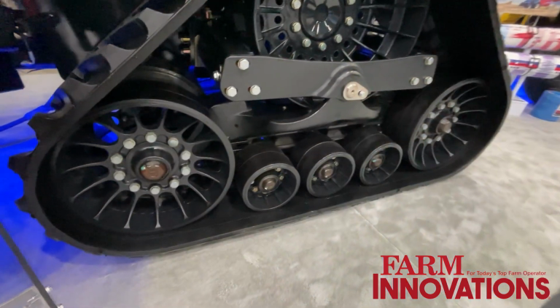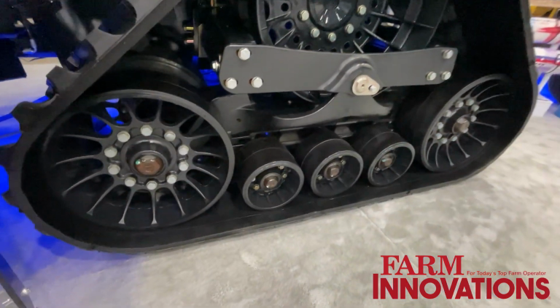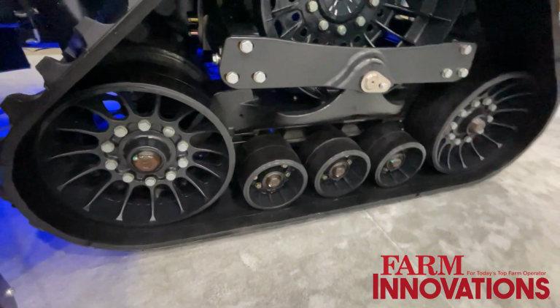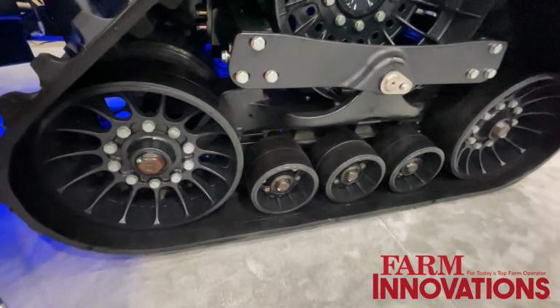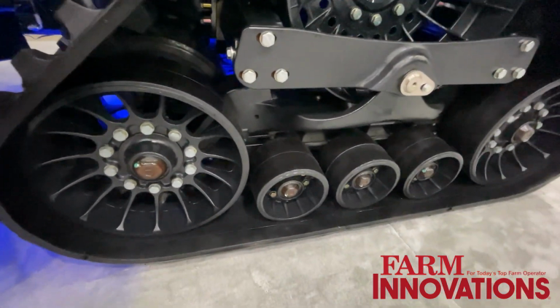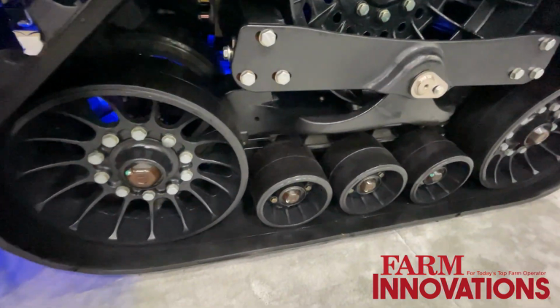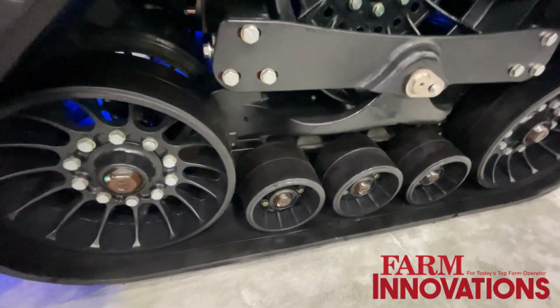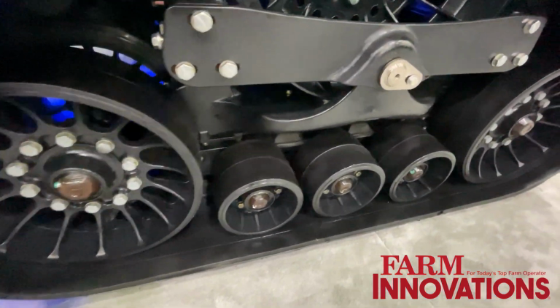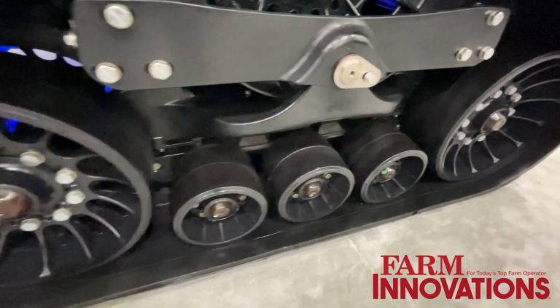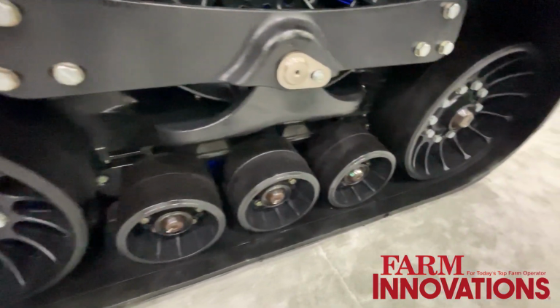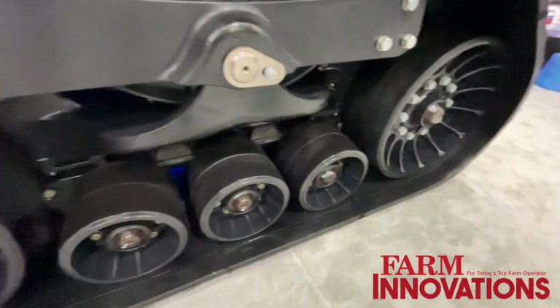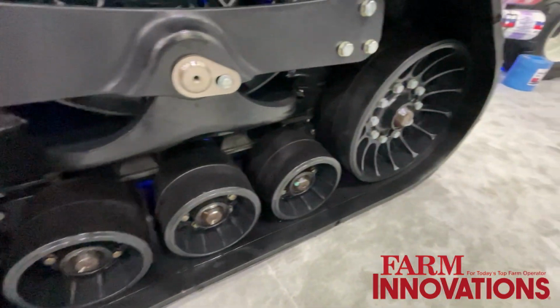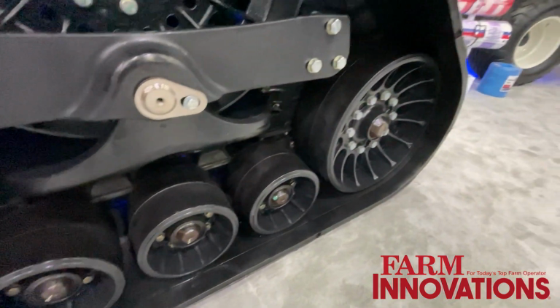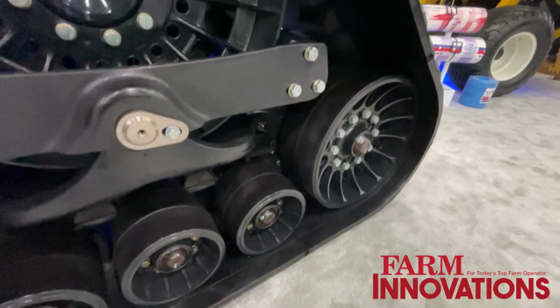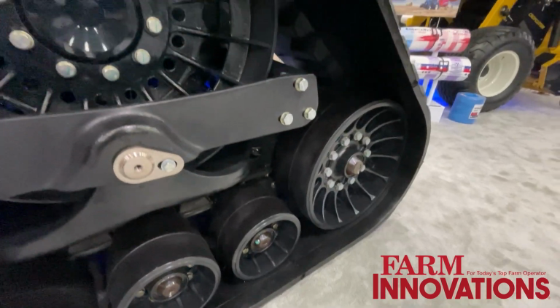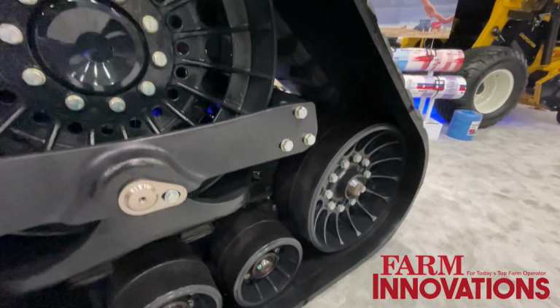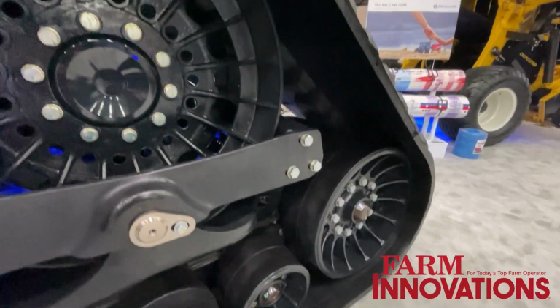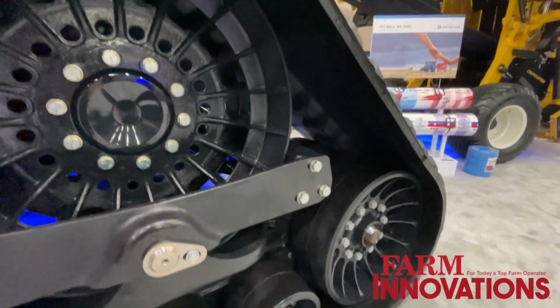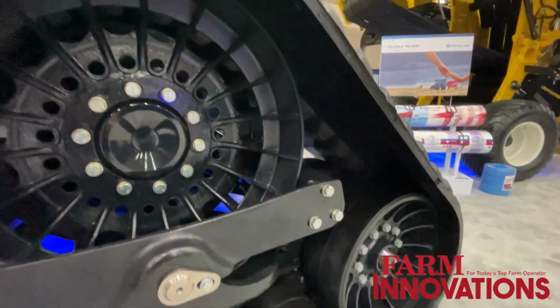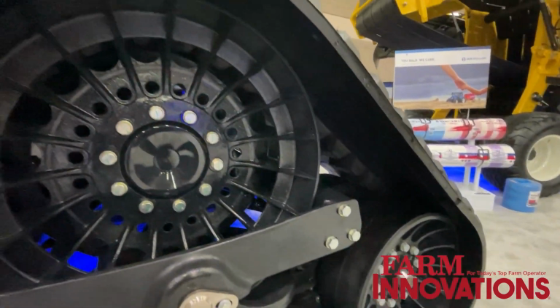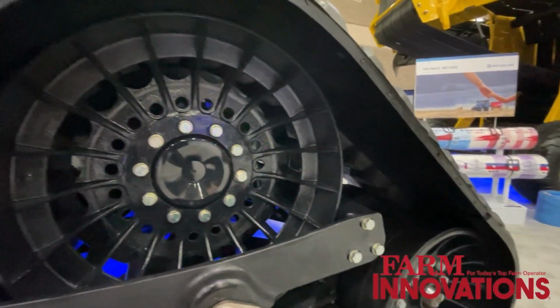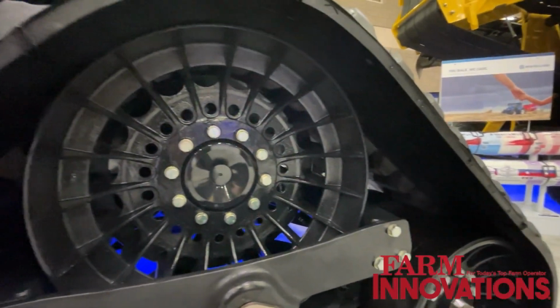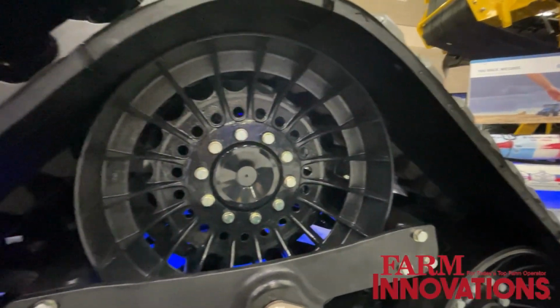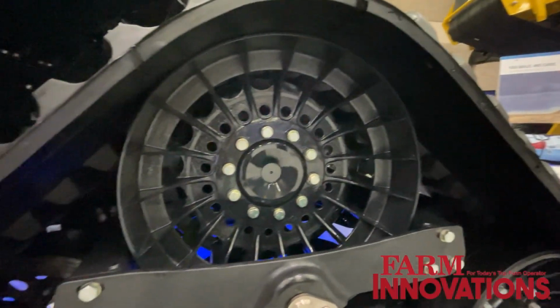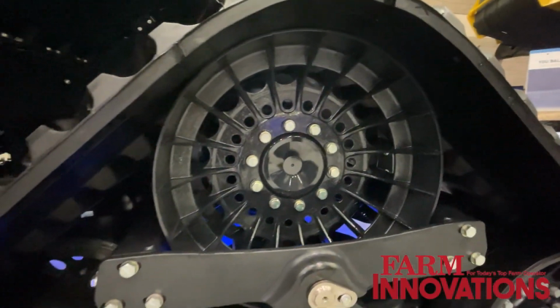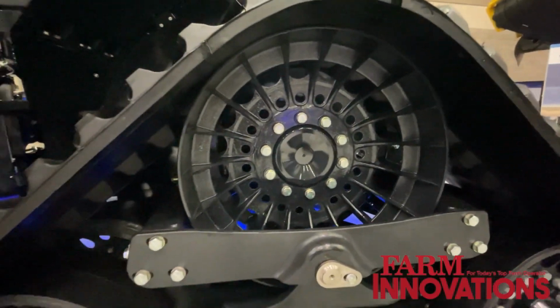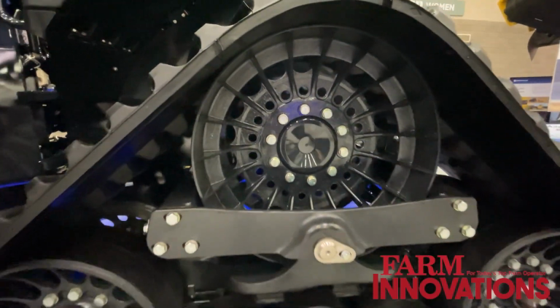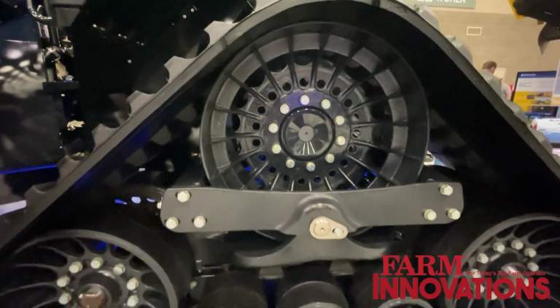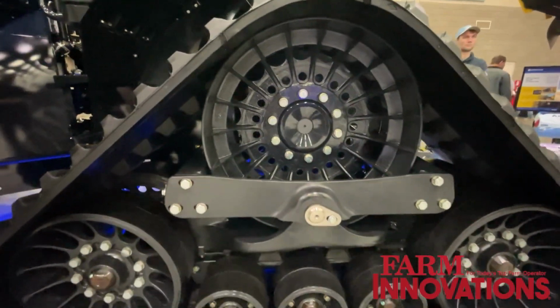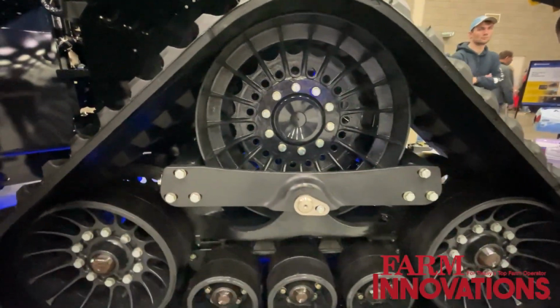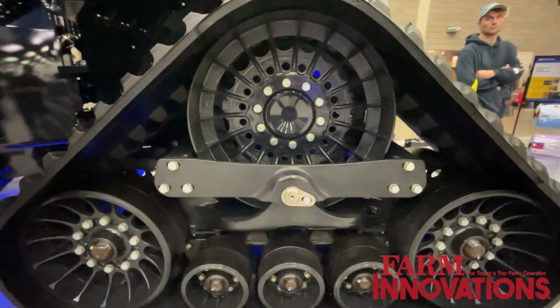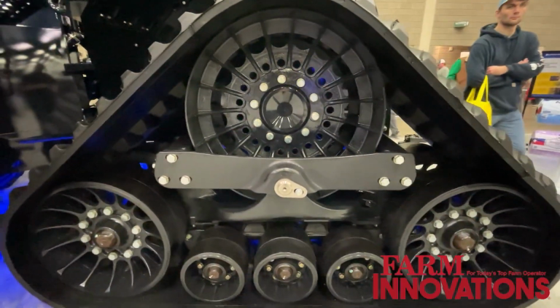In terms of tension on the belt, that's actually automatic — it happens all automatically on the tractor. It's tied into the tractor hydraulic systems and it just does it for you.